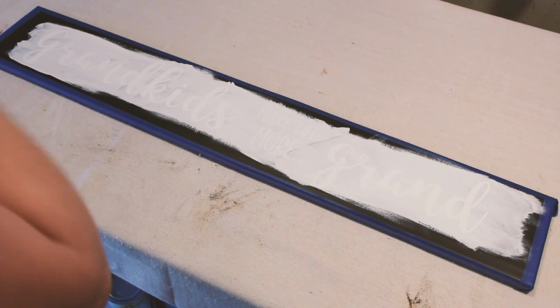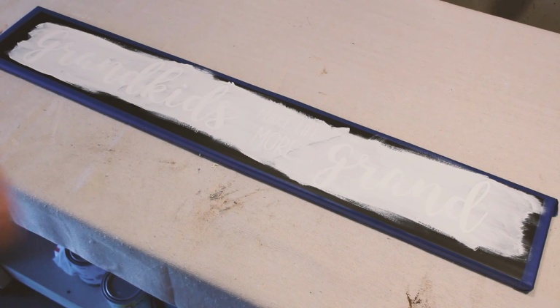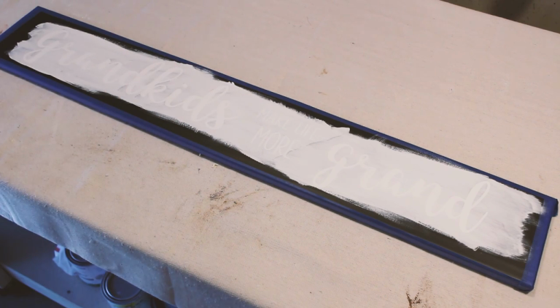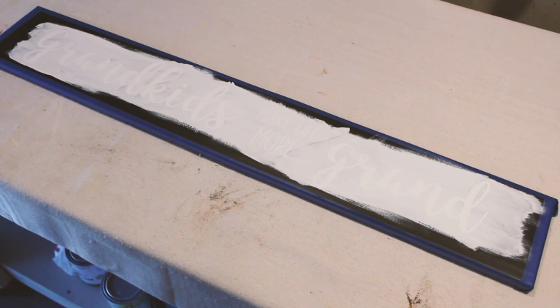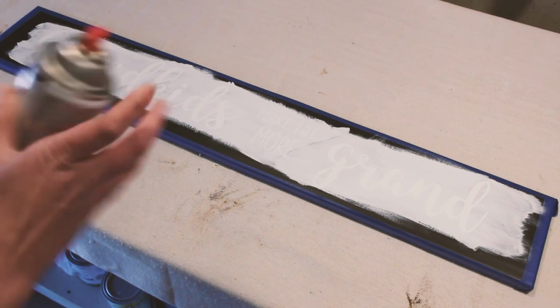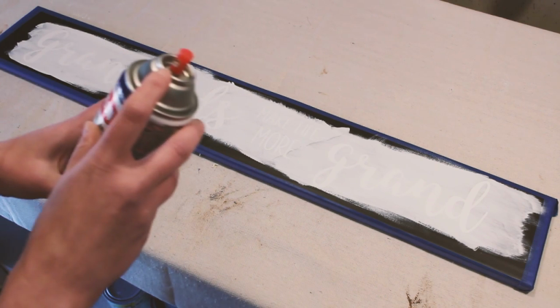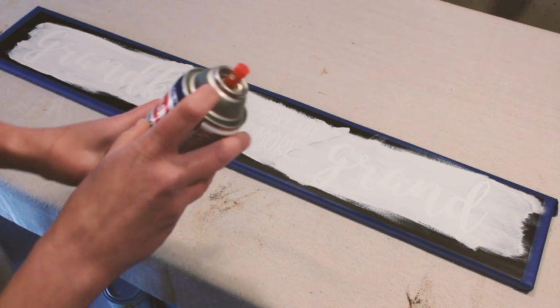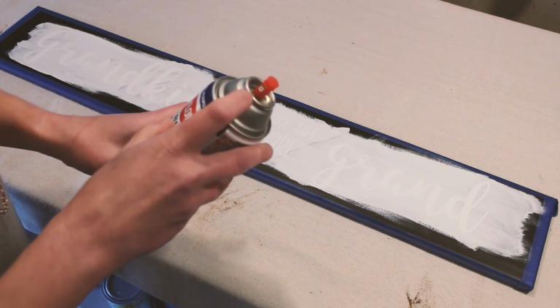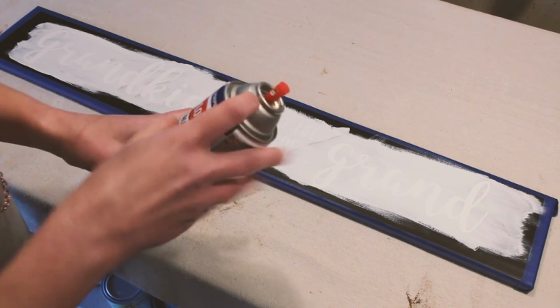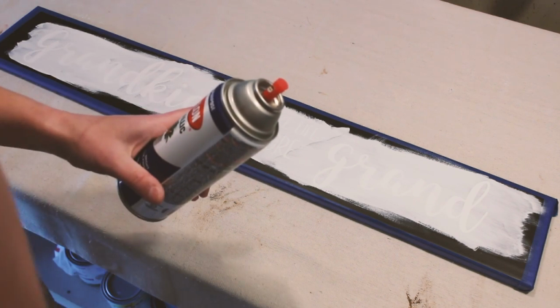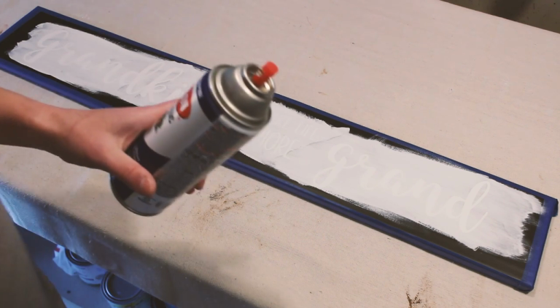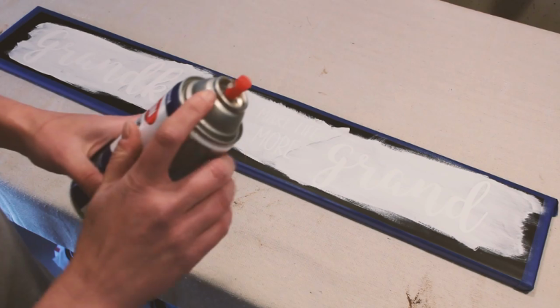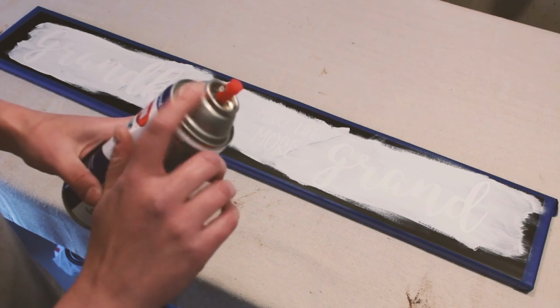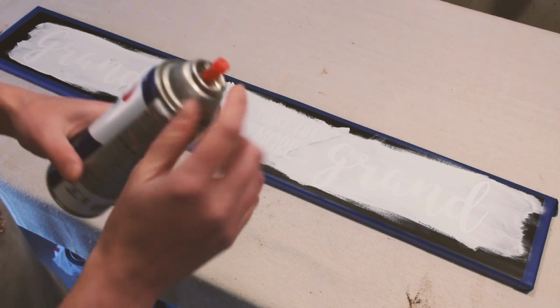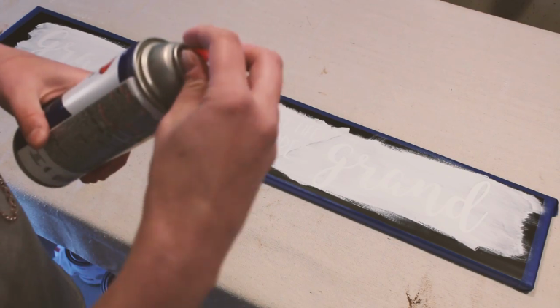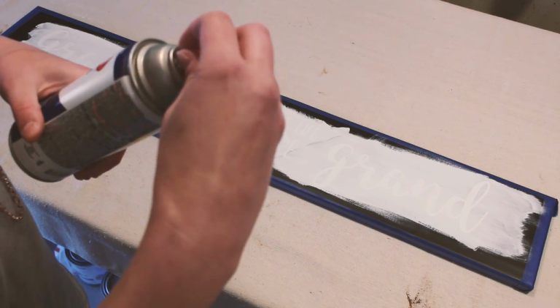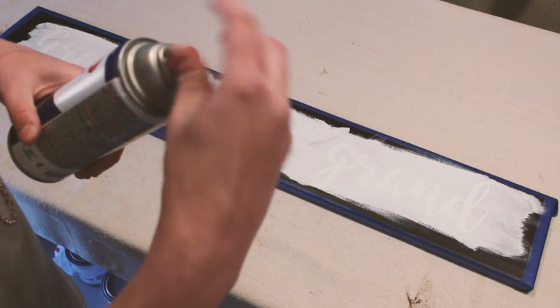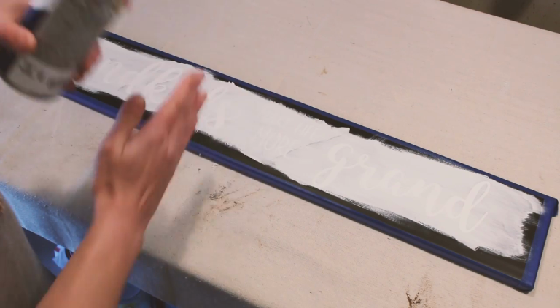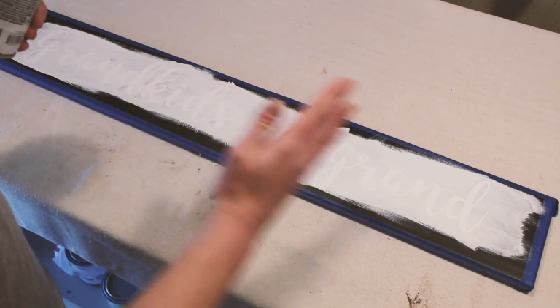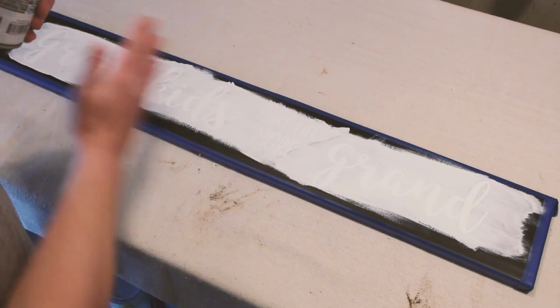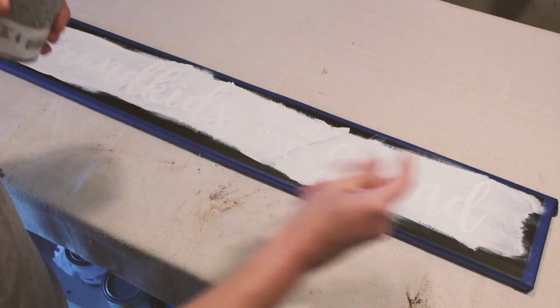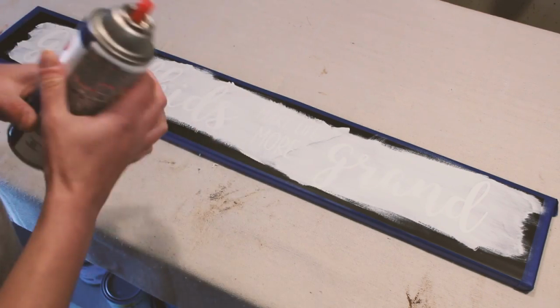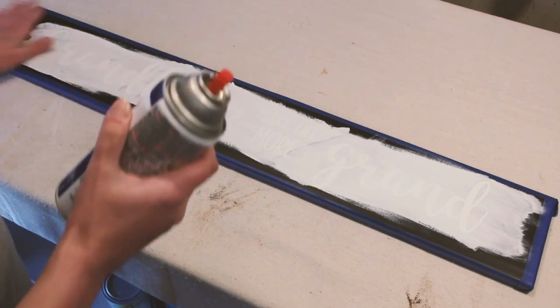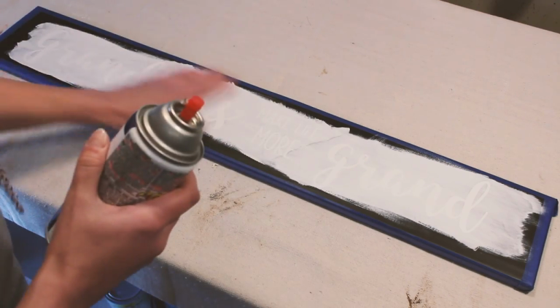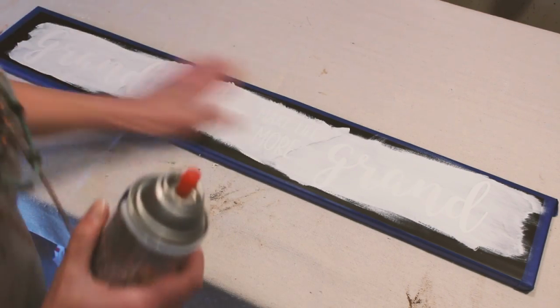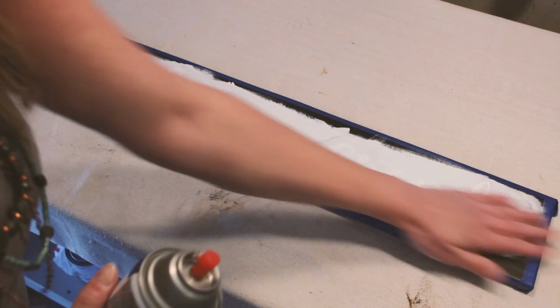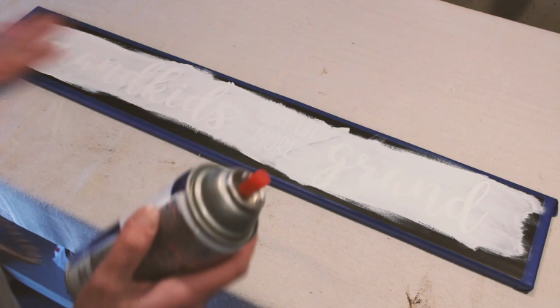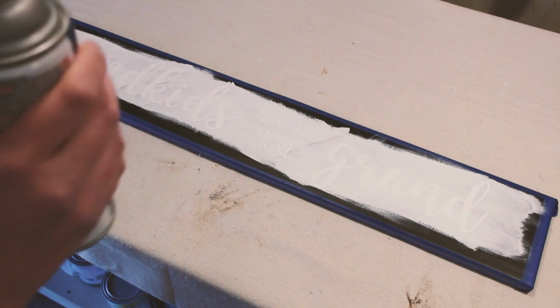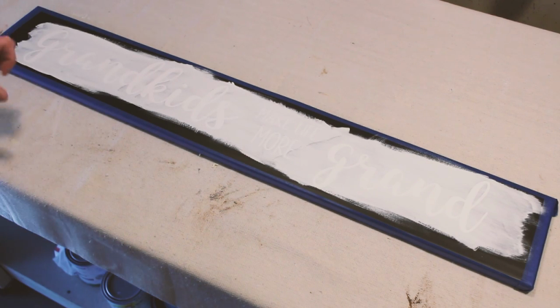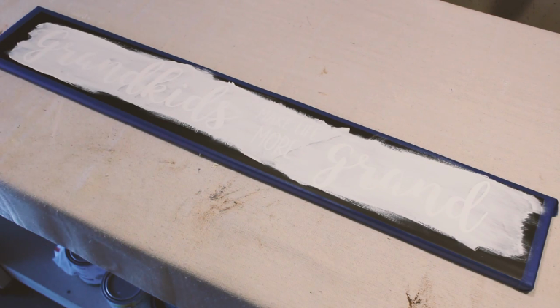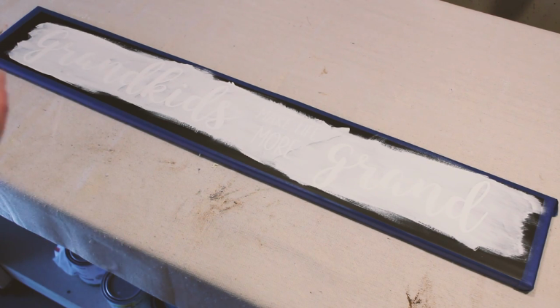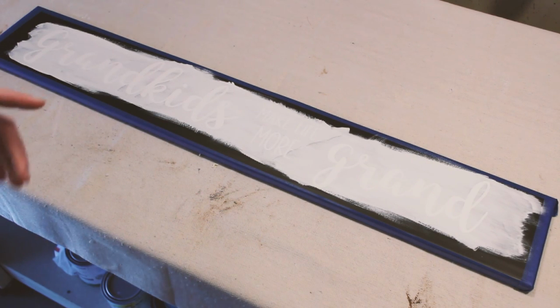This has one of those kind of goofy tips, so make sure that if it is one that has a line, you're lined up with it. This one I'm pretty sure comes out in a straight line, which is fine.